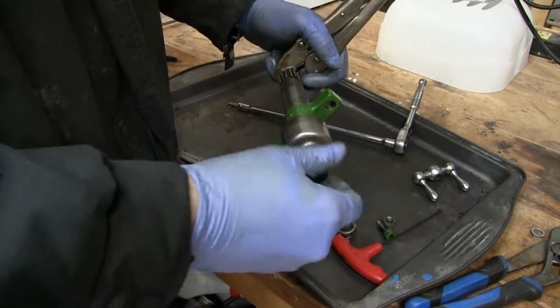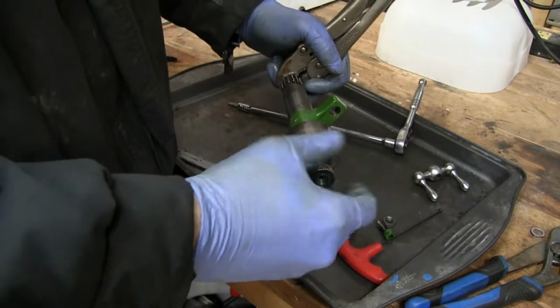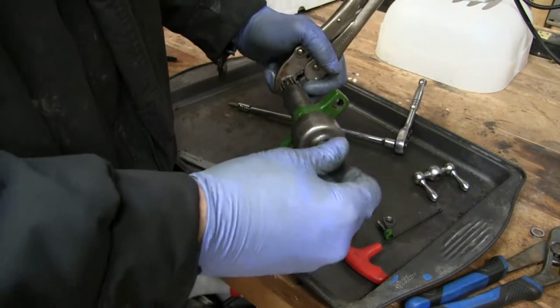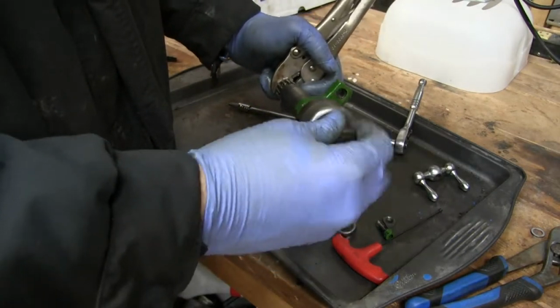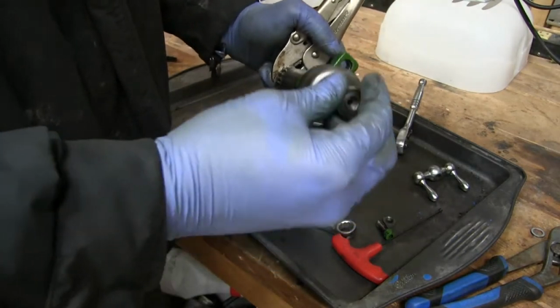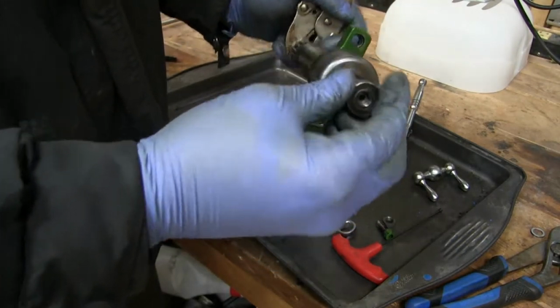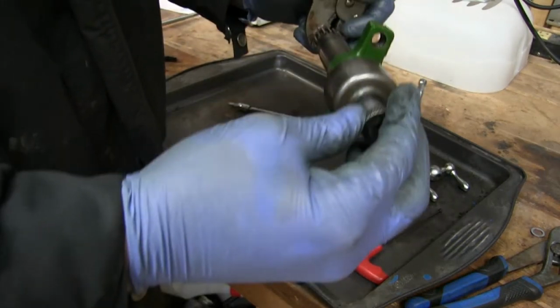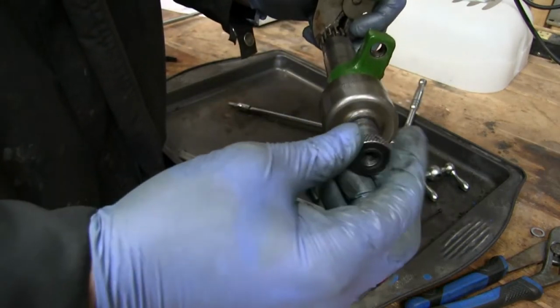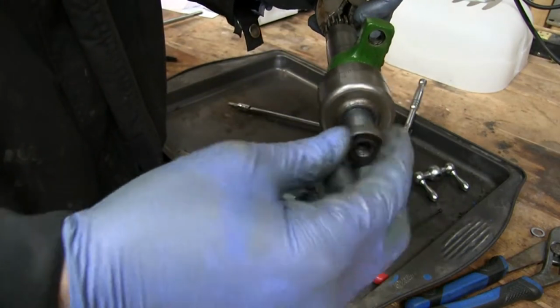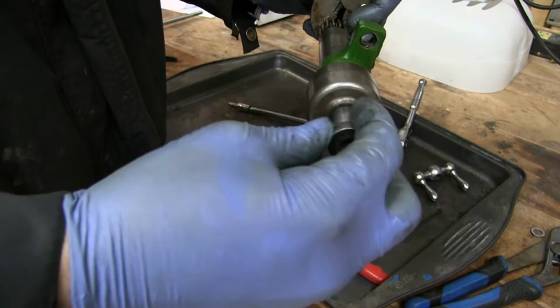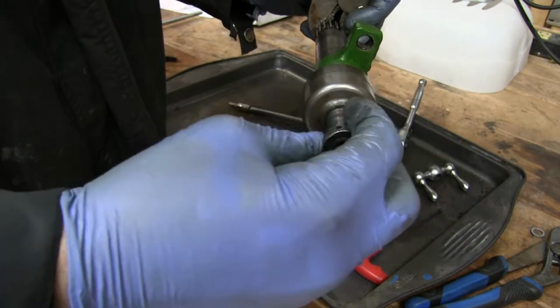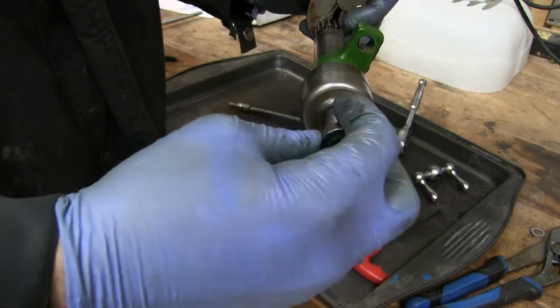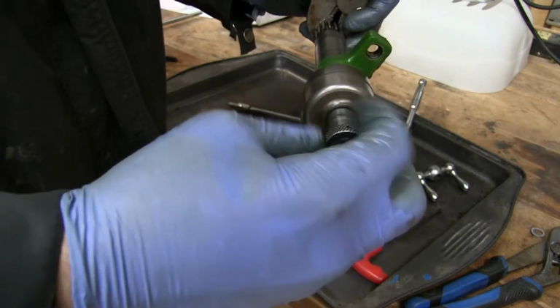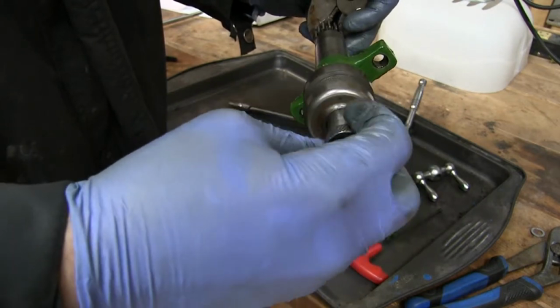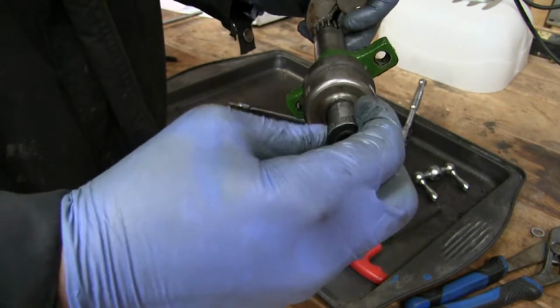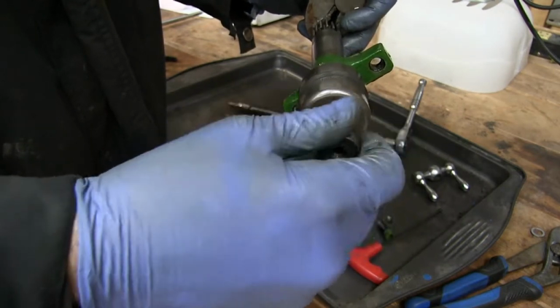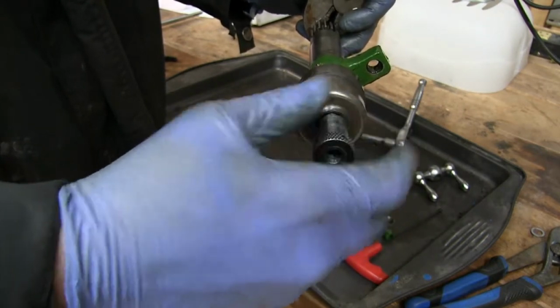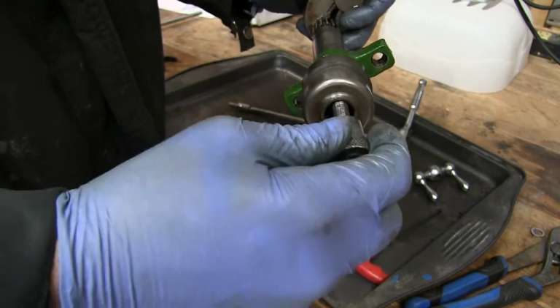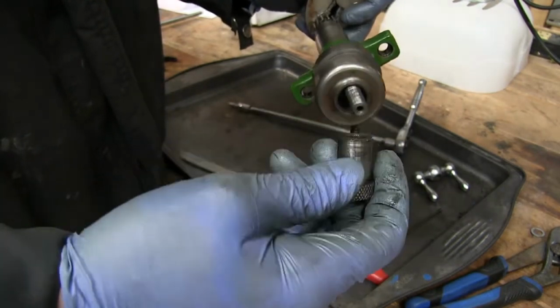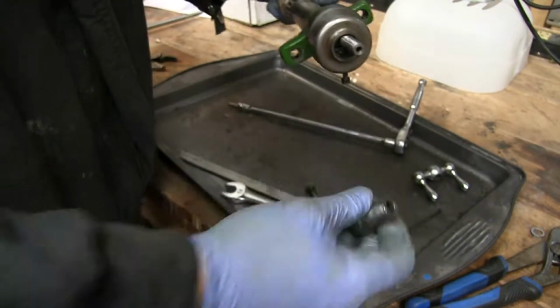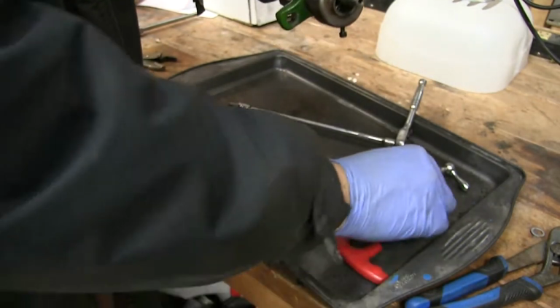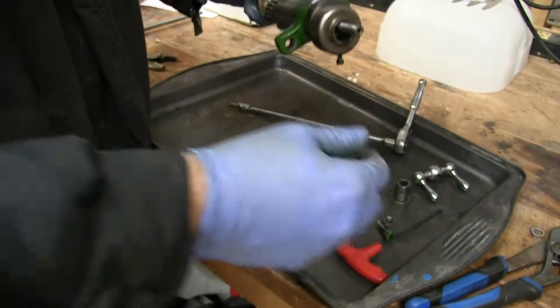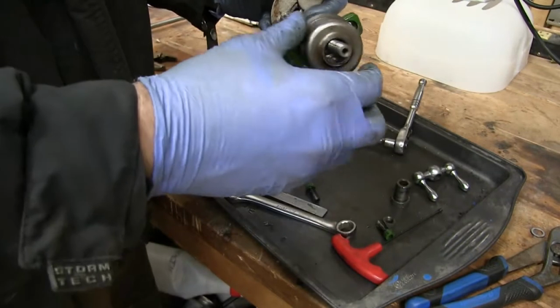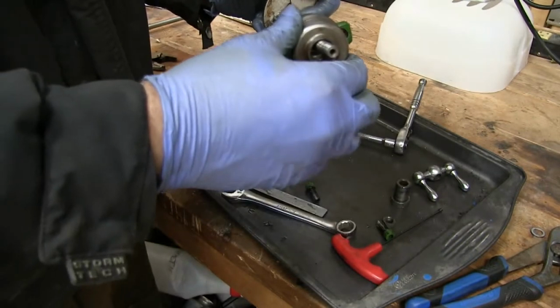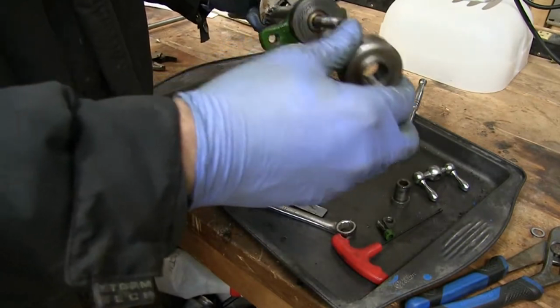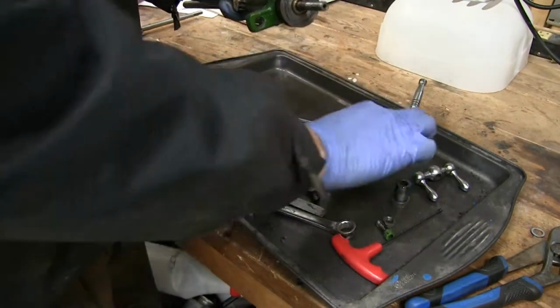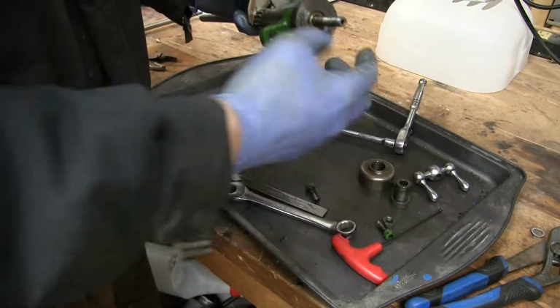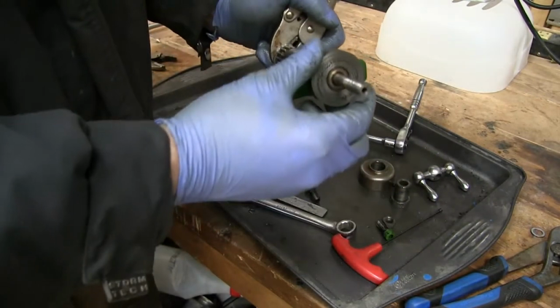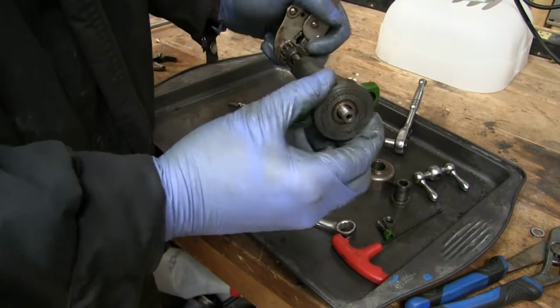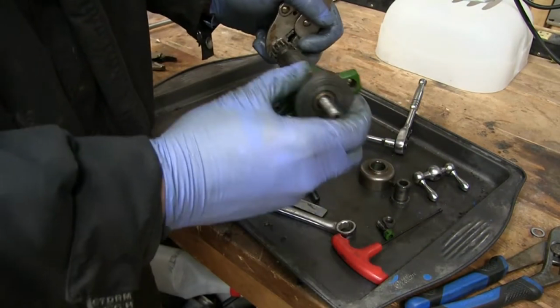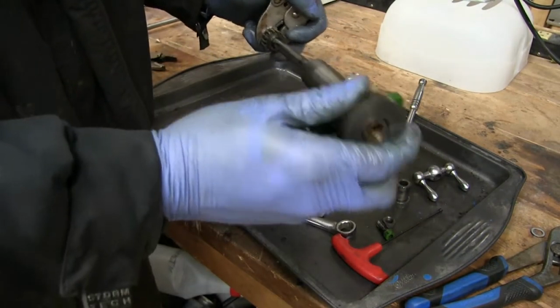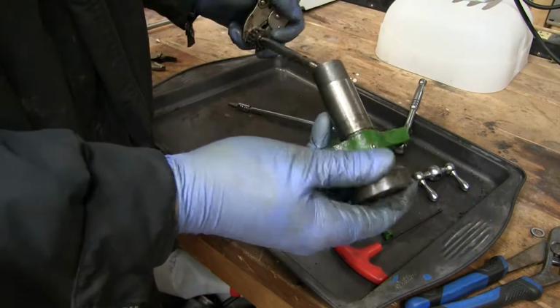Okay, it's coming off now. There goes the take-up nut. And then I'll pull off the dial. Take-up nut, dial, and then I'll pull off the bearing assembly.